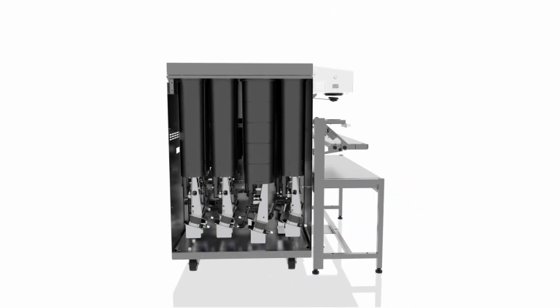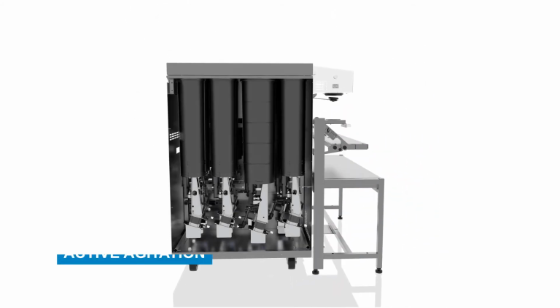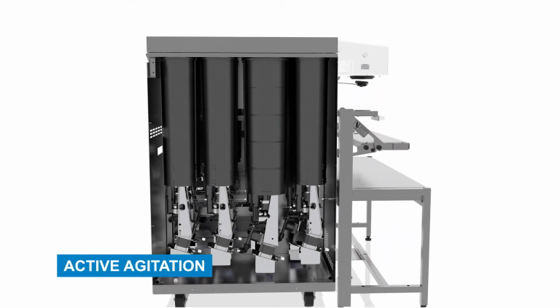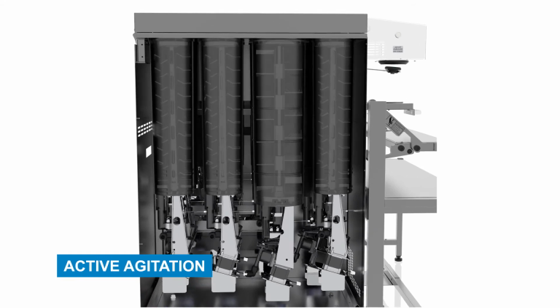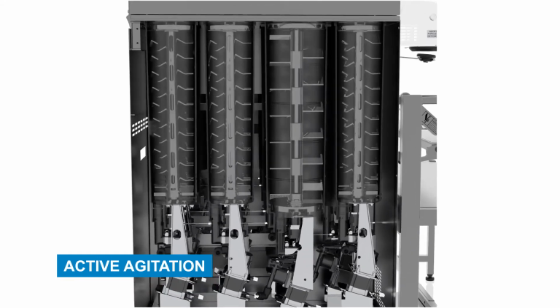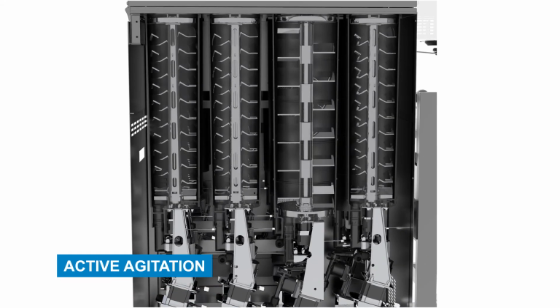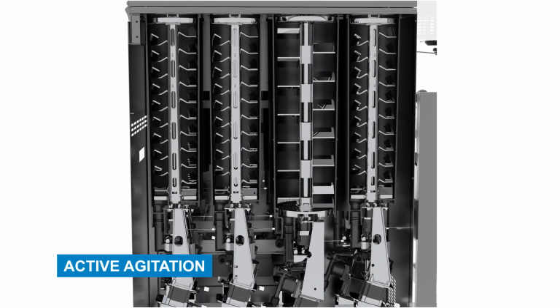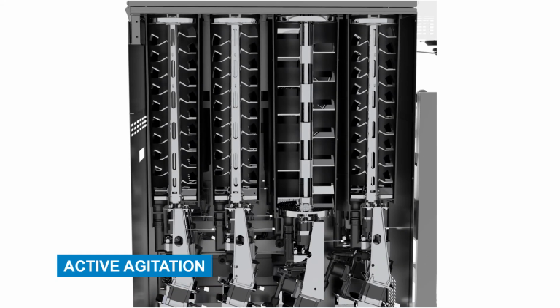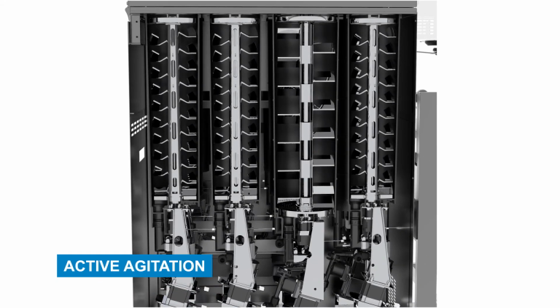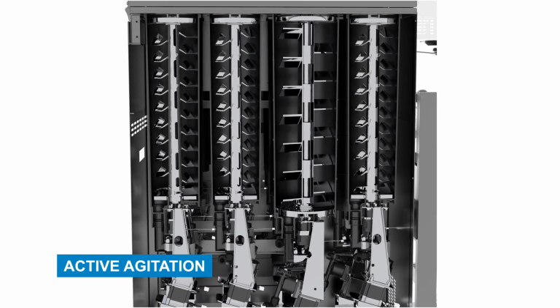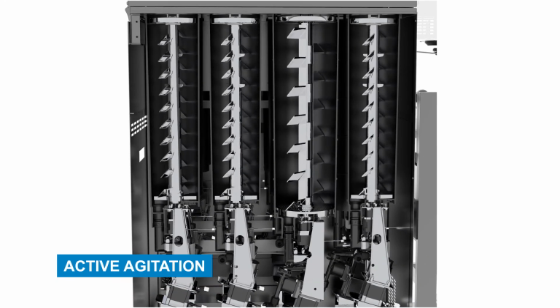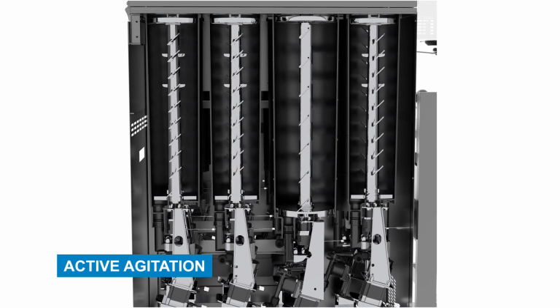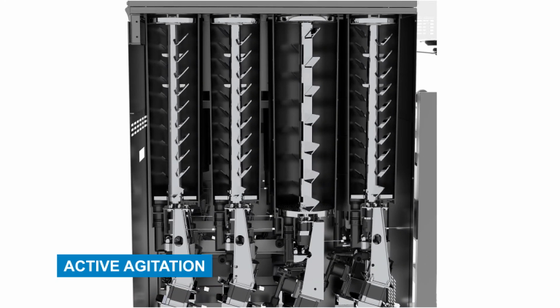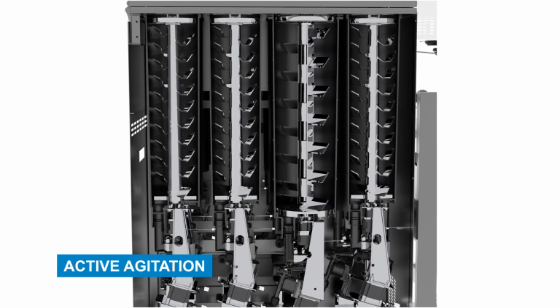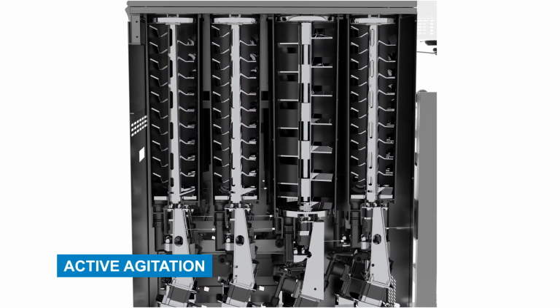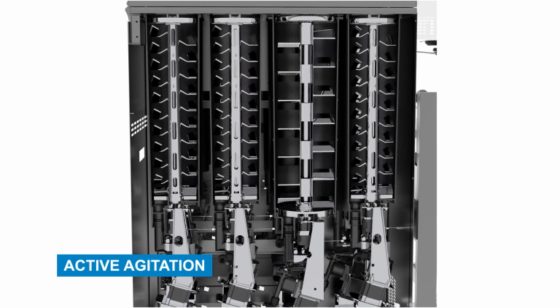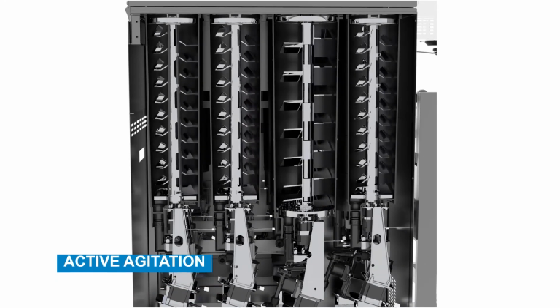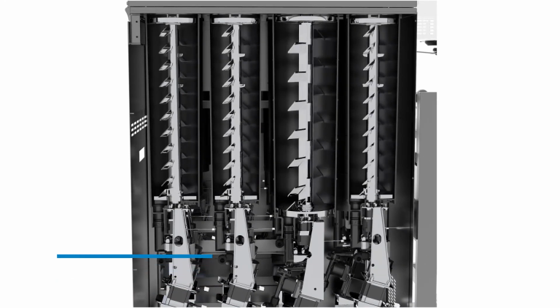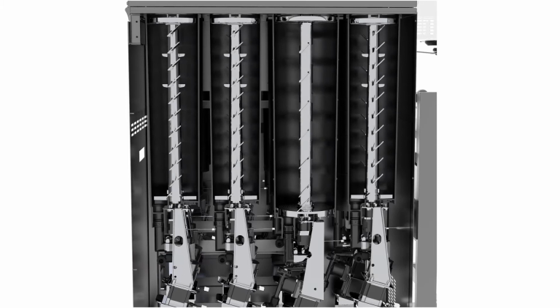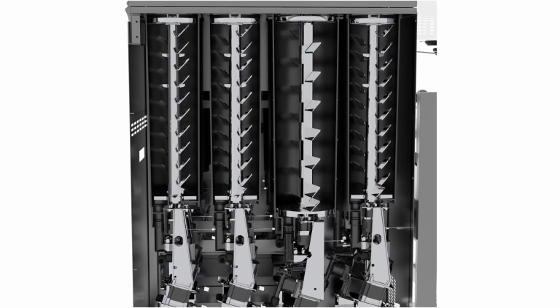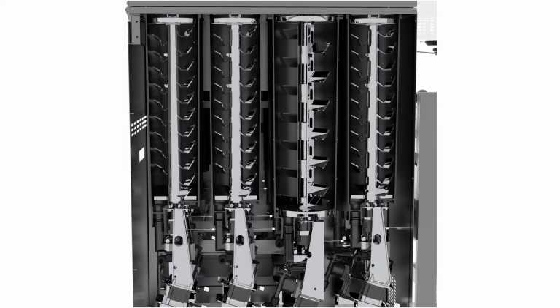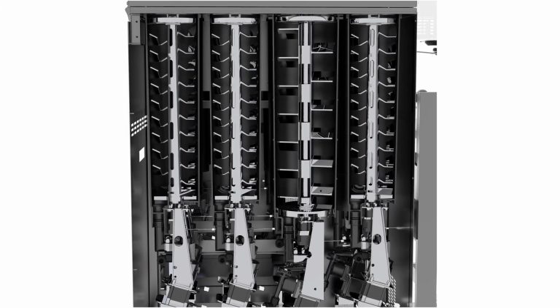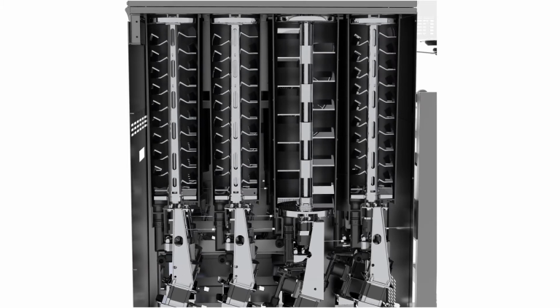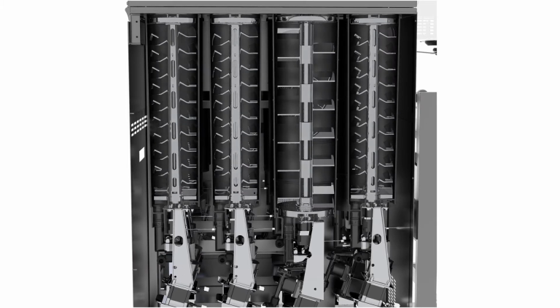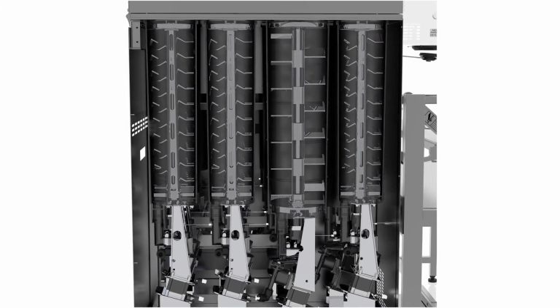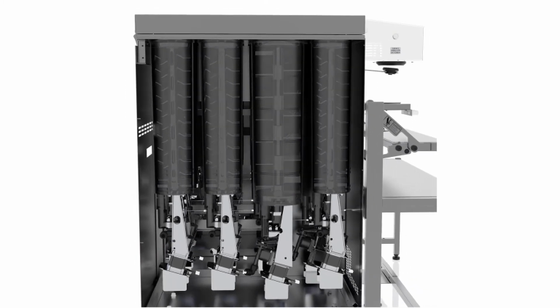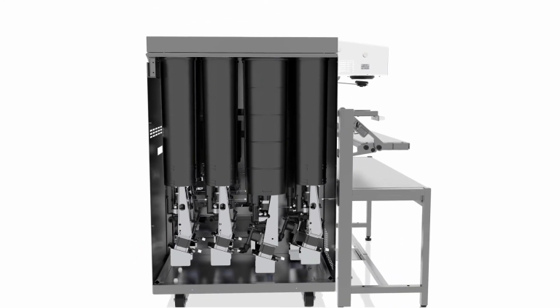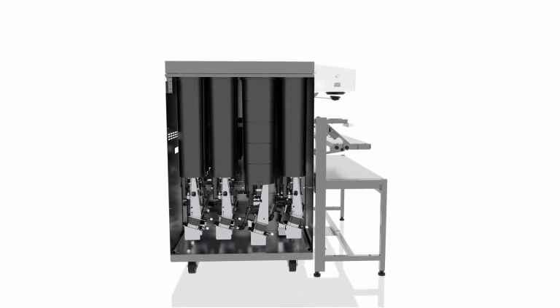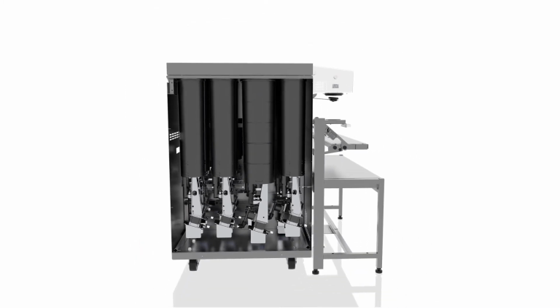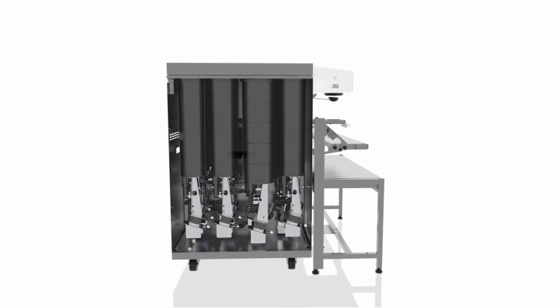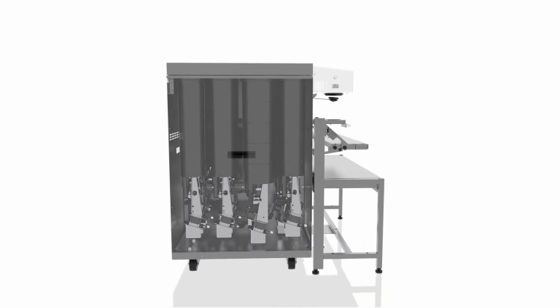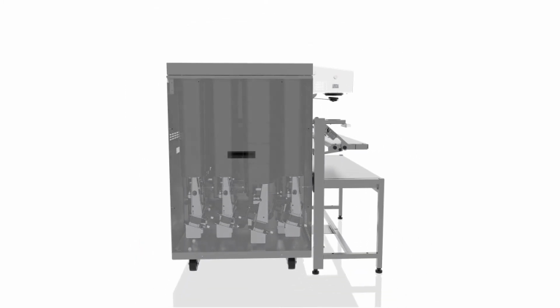Active Agitation. Independently programmed color and agitation frequencies and feedback loops help prevent stalling caused by changes in viscosity, color, and drying out.